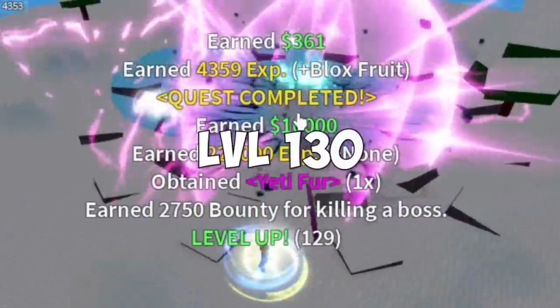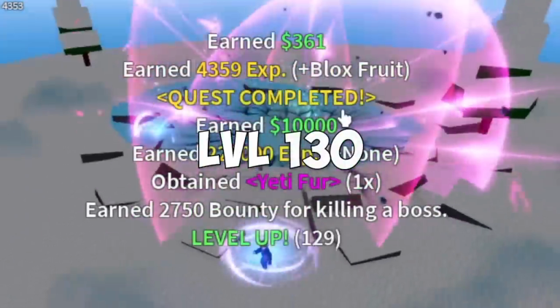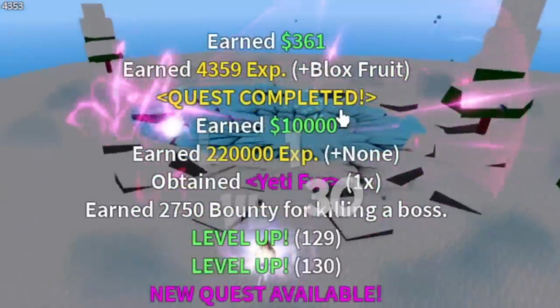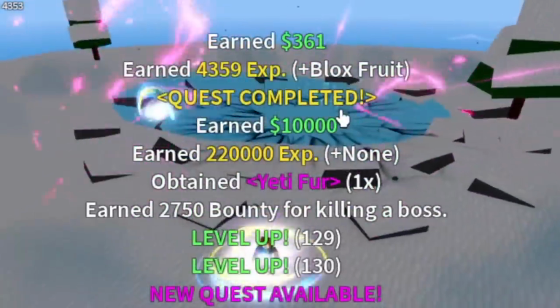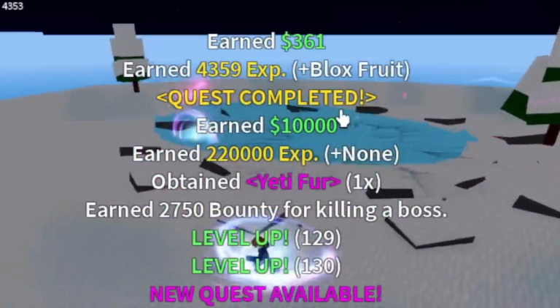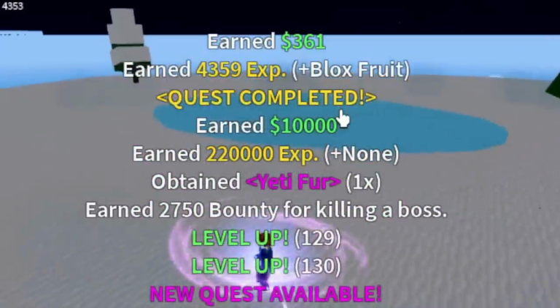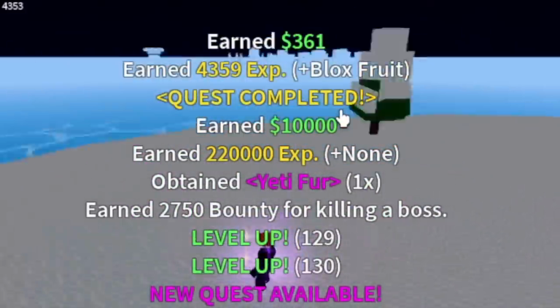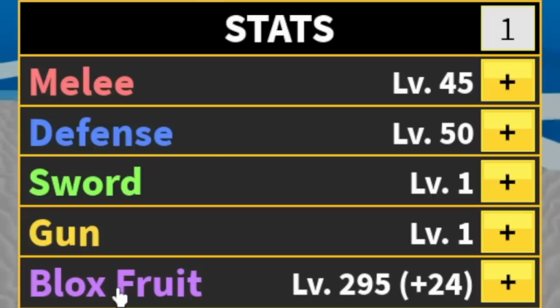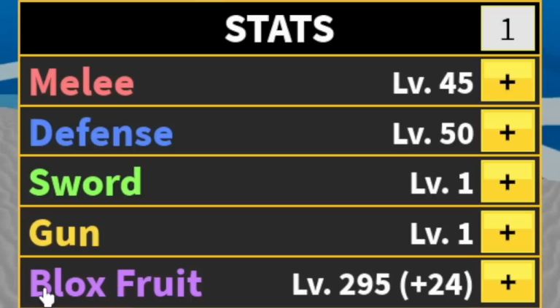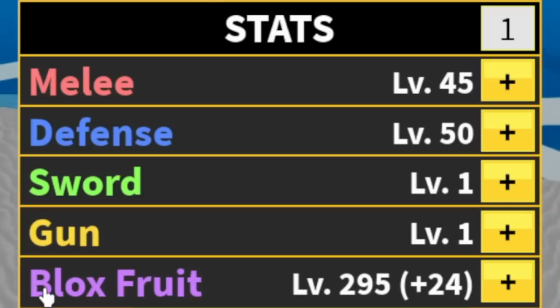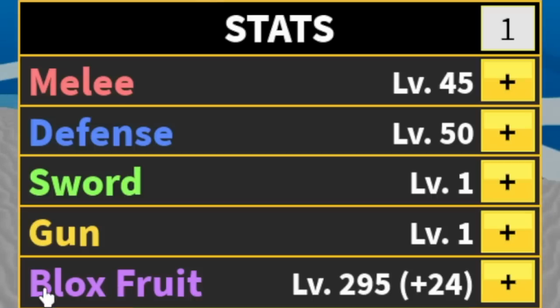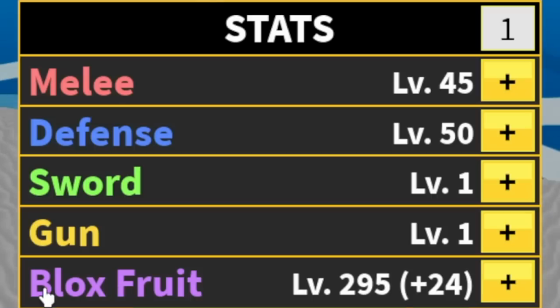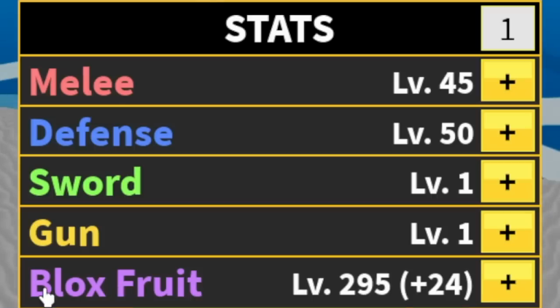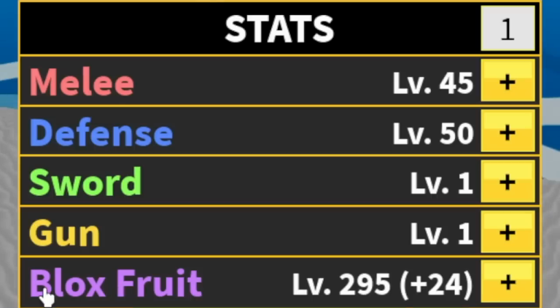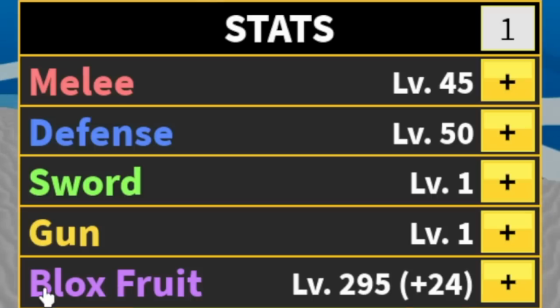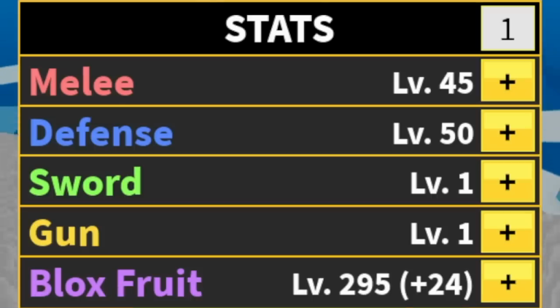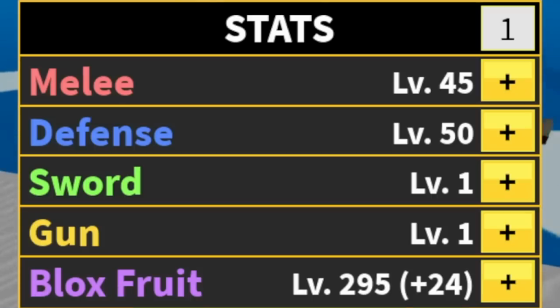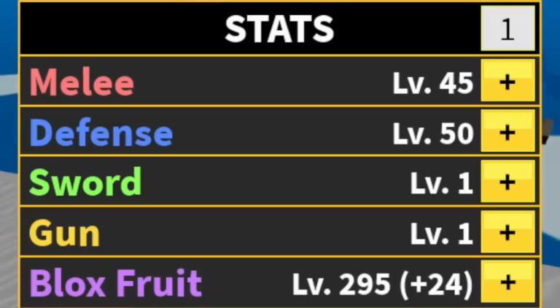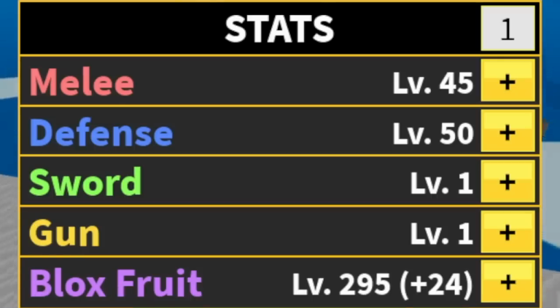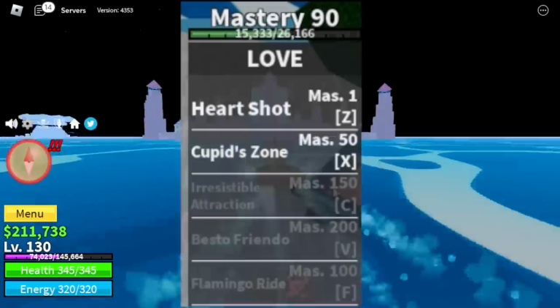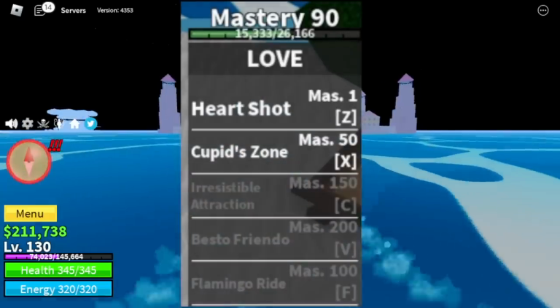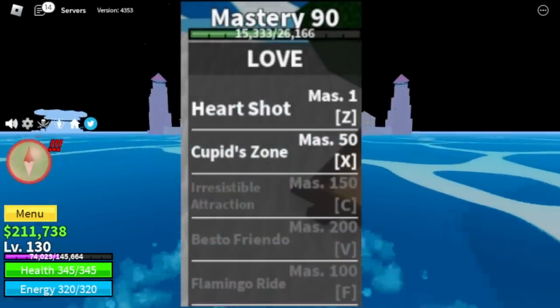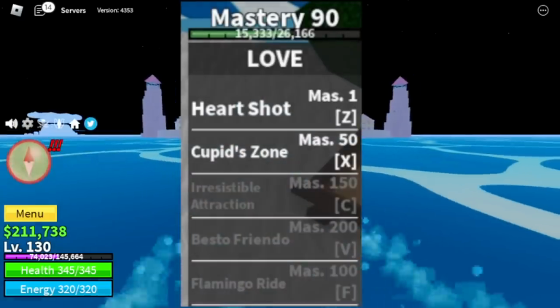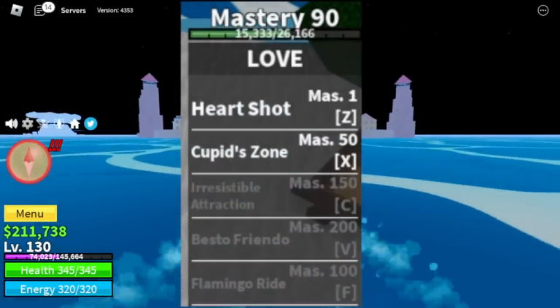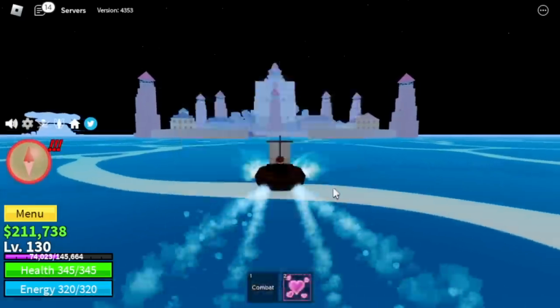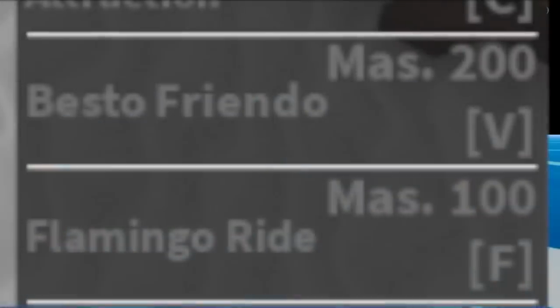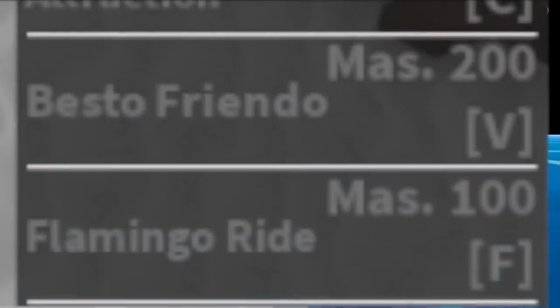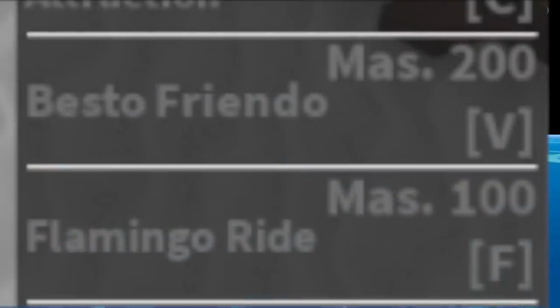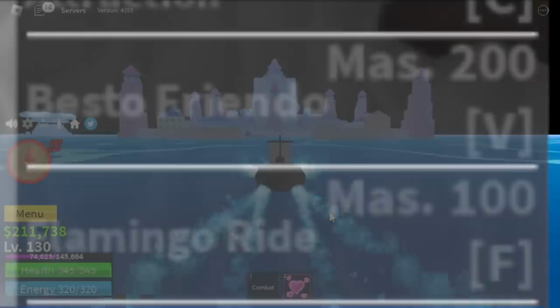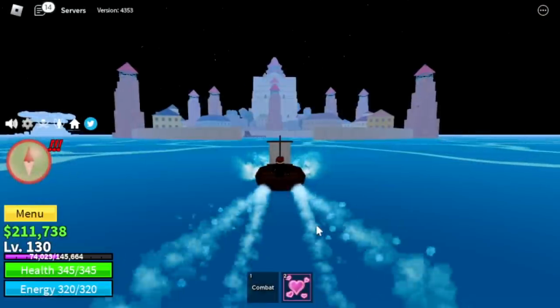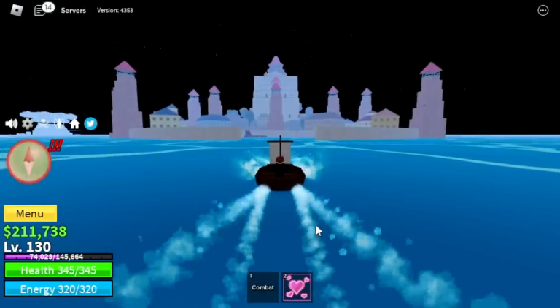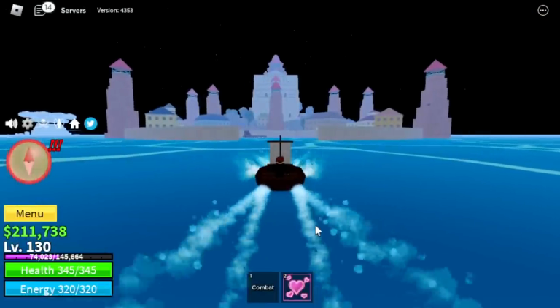Don't worry, I will show you the stats: Melee 45, Defense 50, Blocks vs 295. On the next island, we will unlock our C and F skill, so watch out for that.